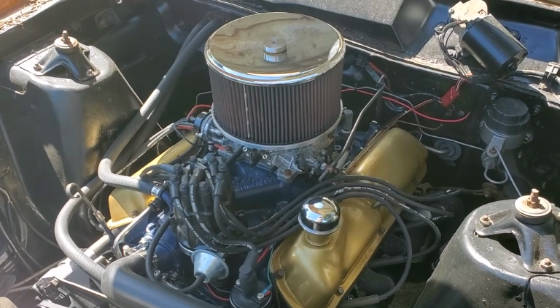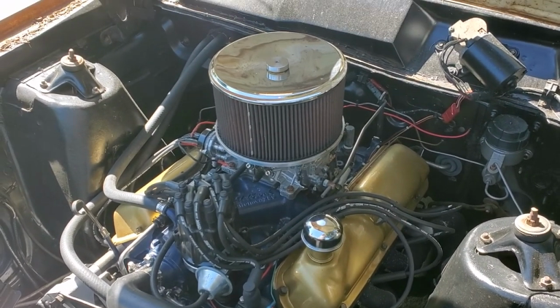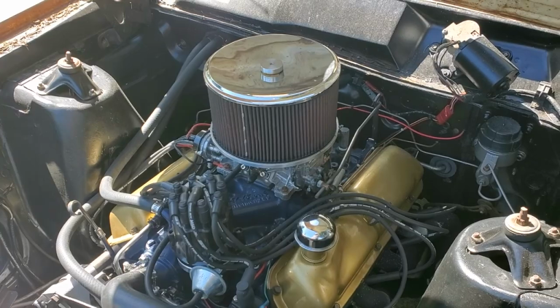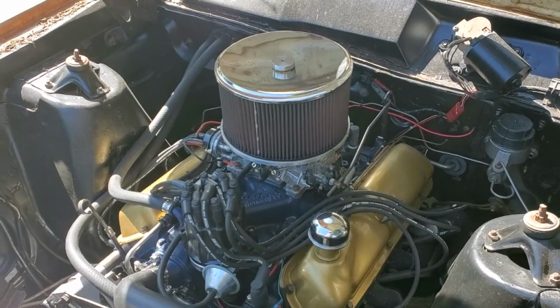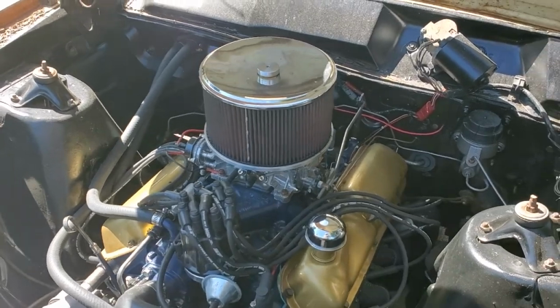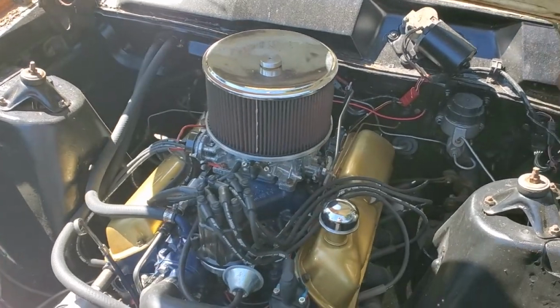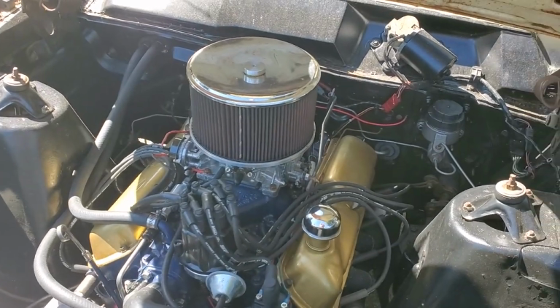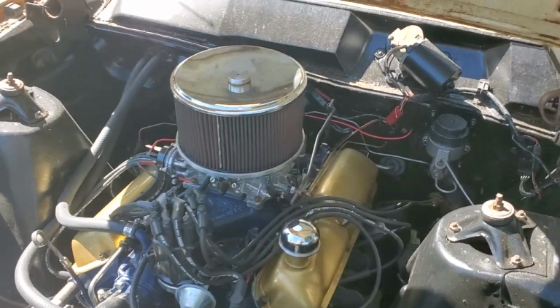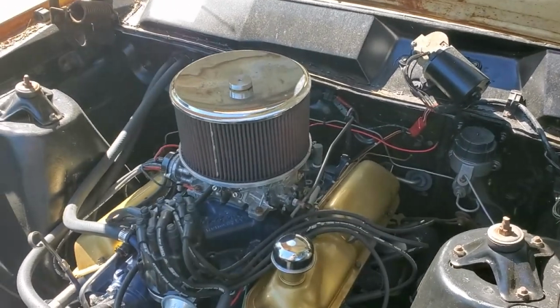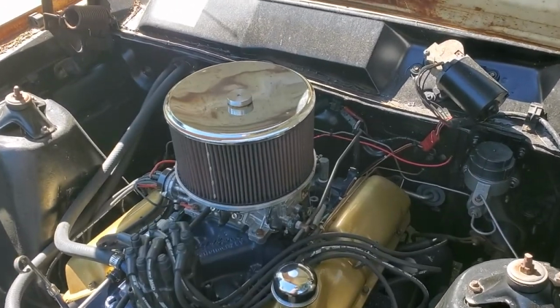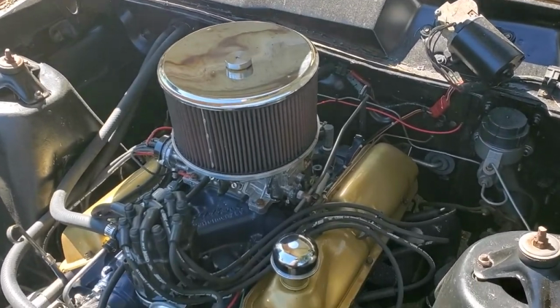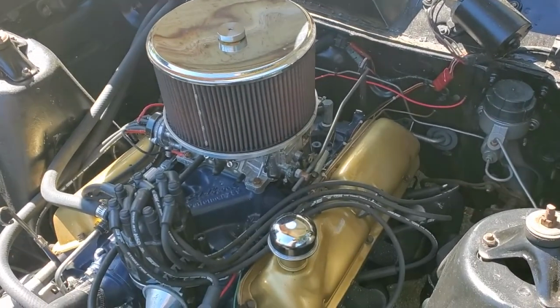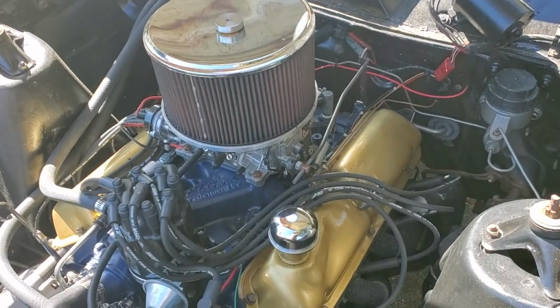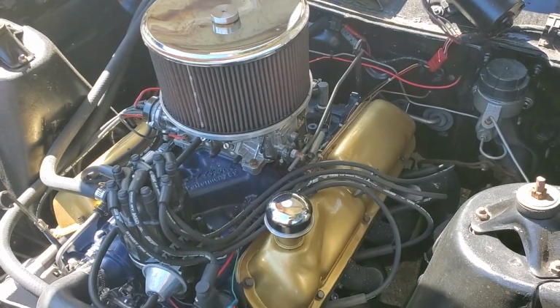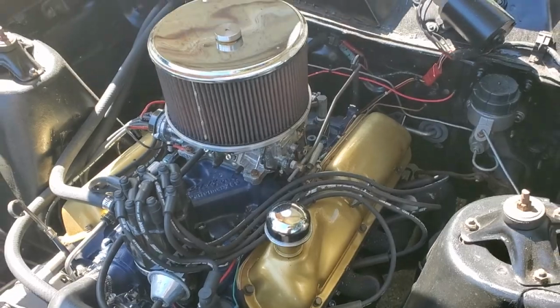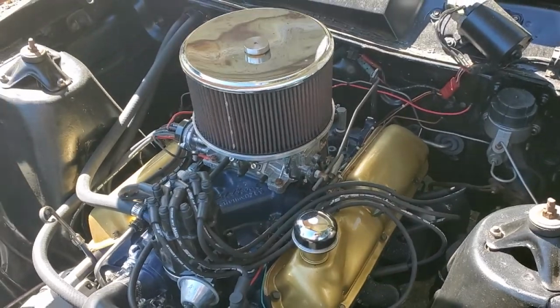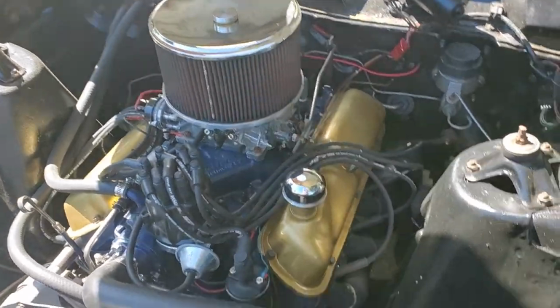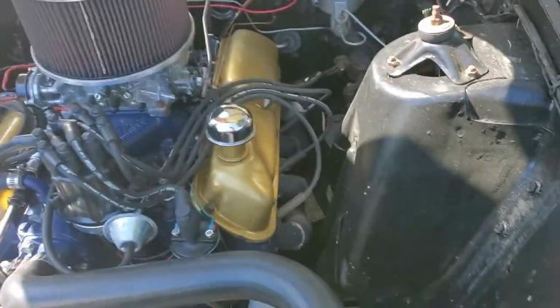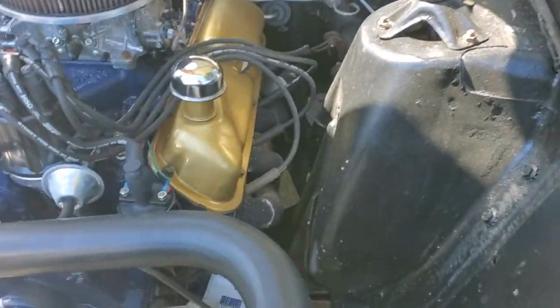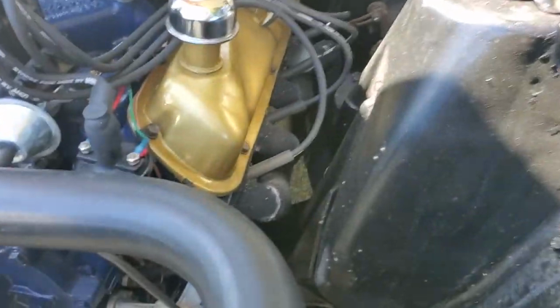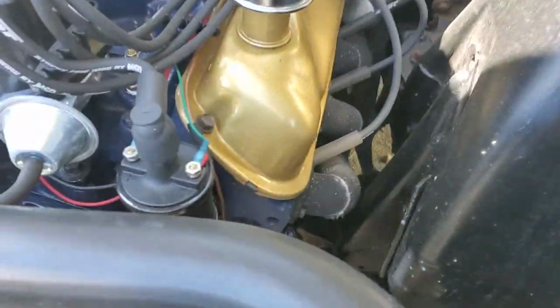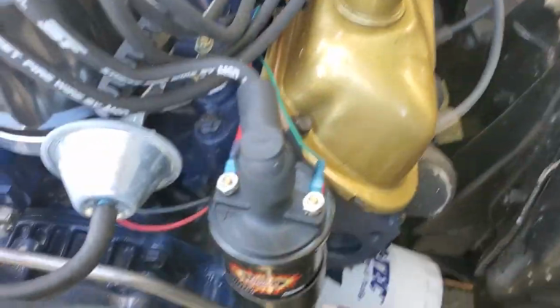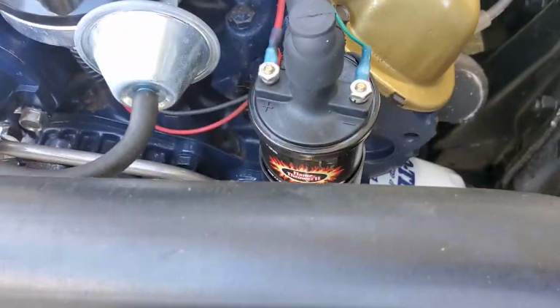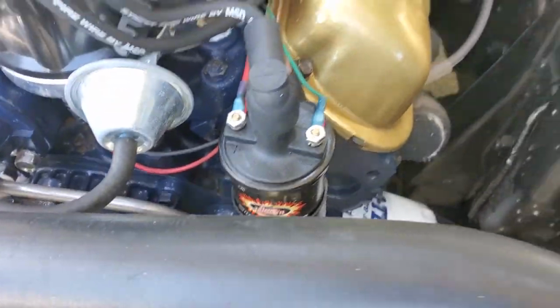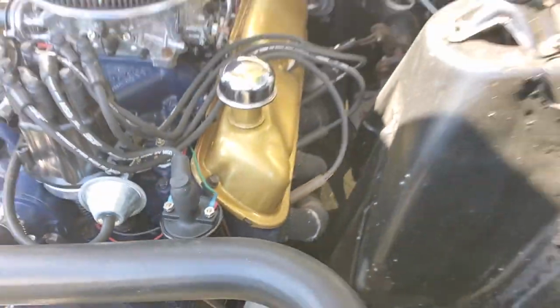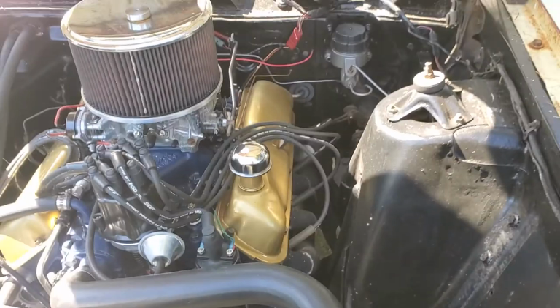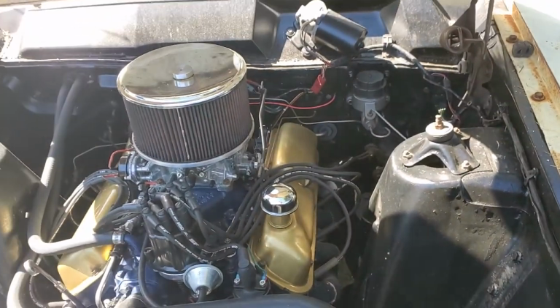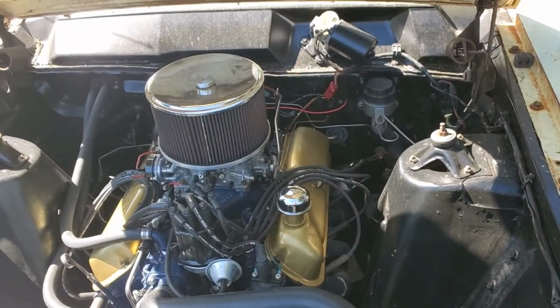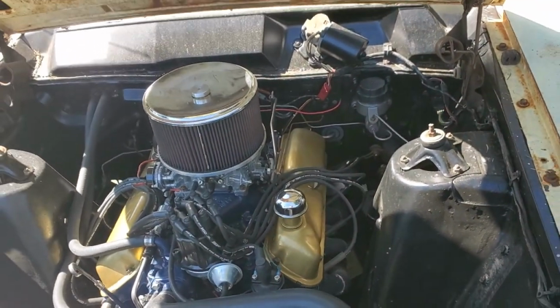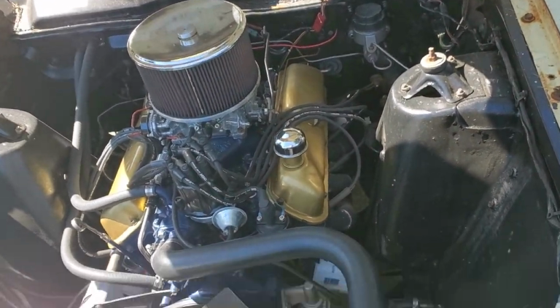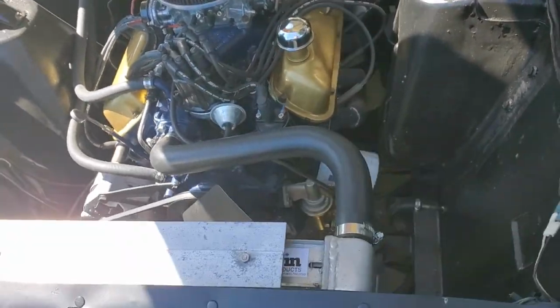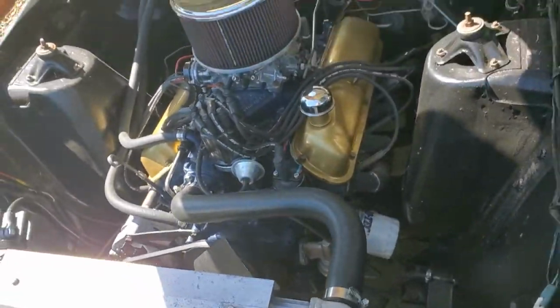It was rebuilt by Johnson's Machine Shop up here. It's got an Edelbrock Performer intake, Edelbrock carb, headers, and an aluminum radiator.